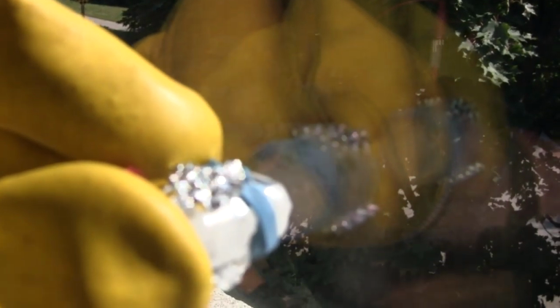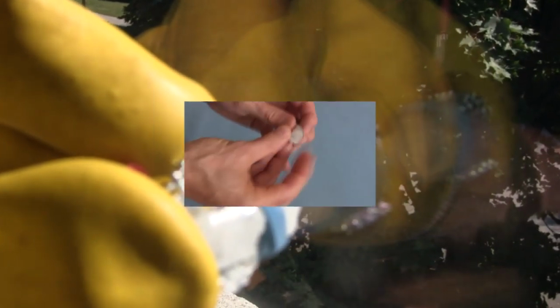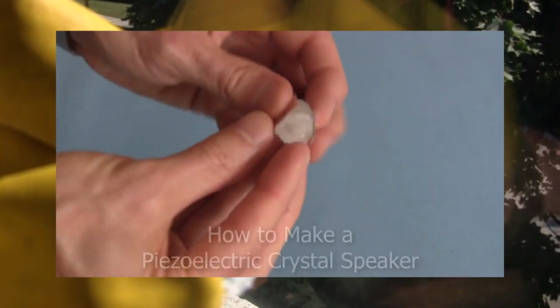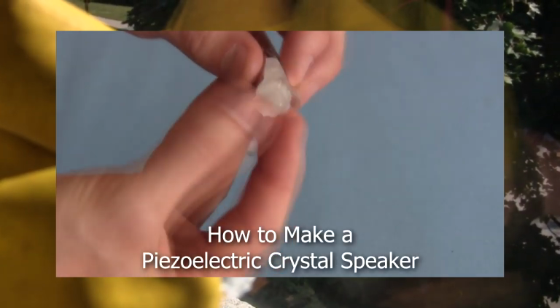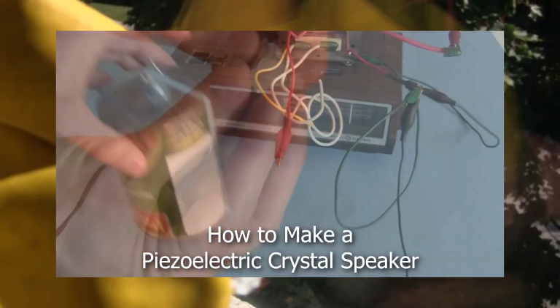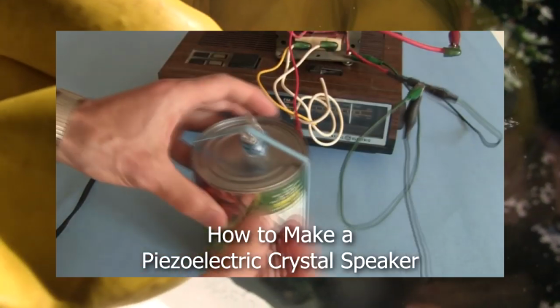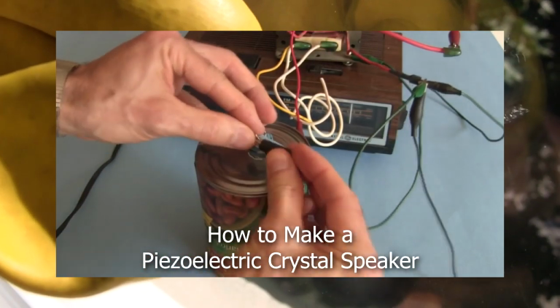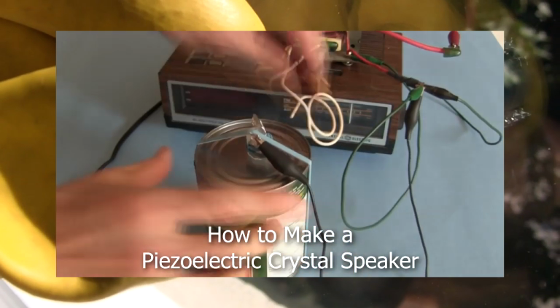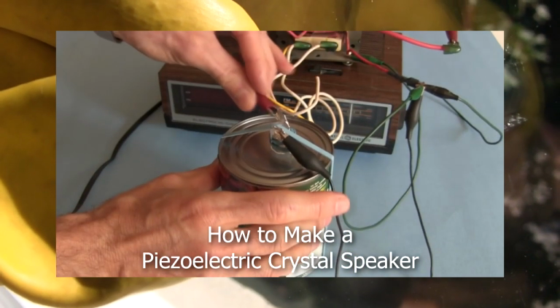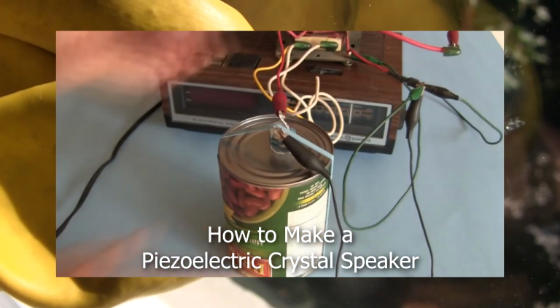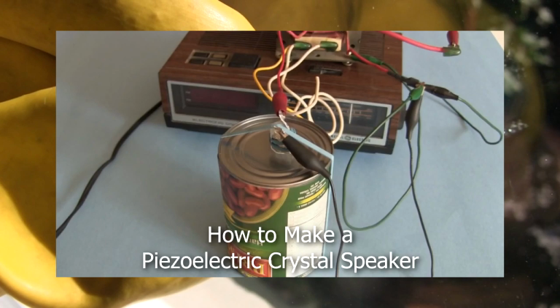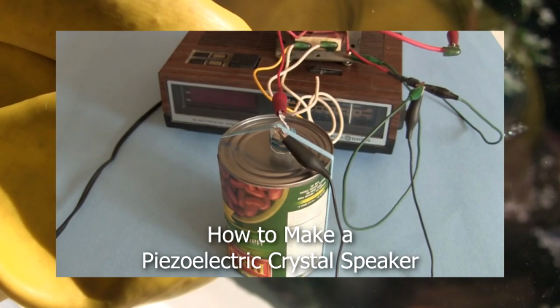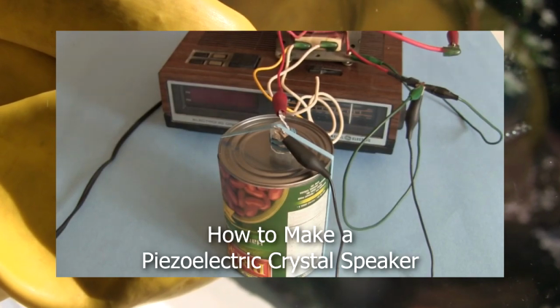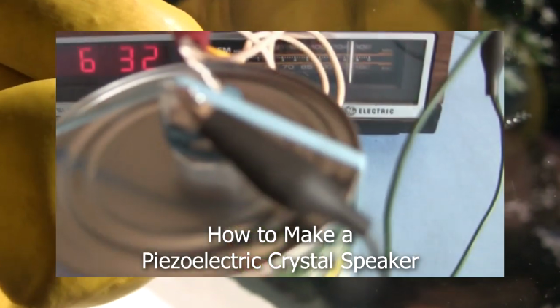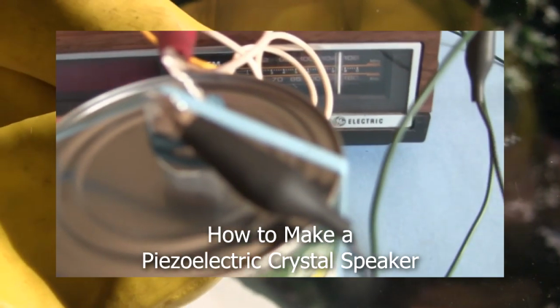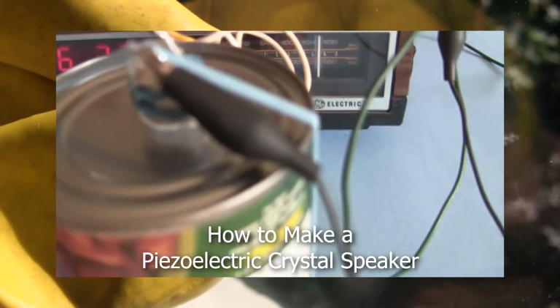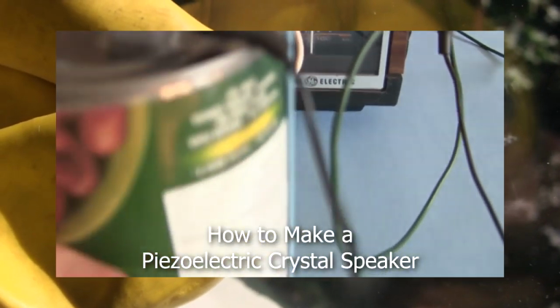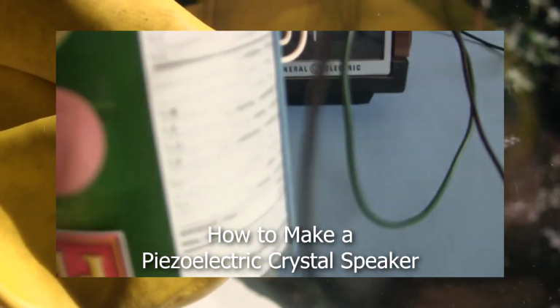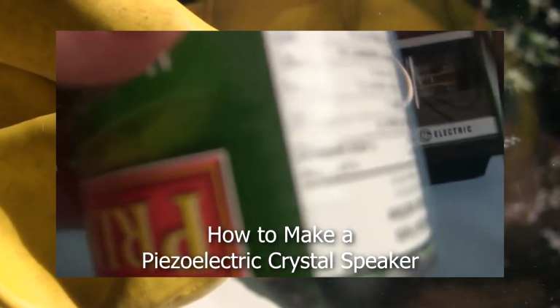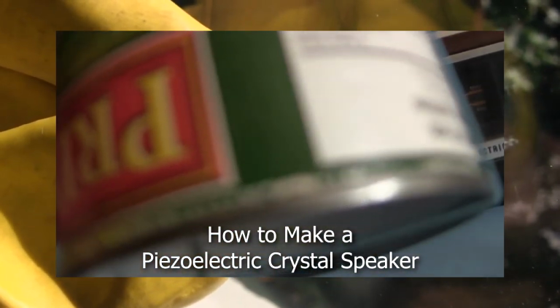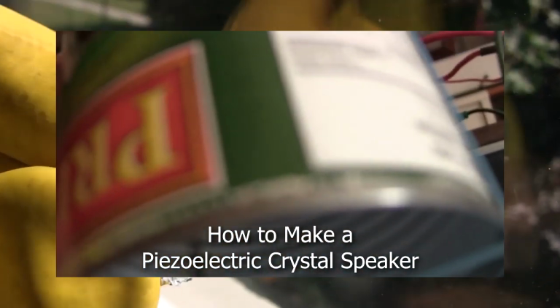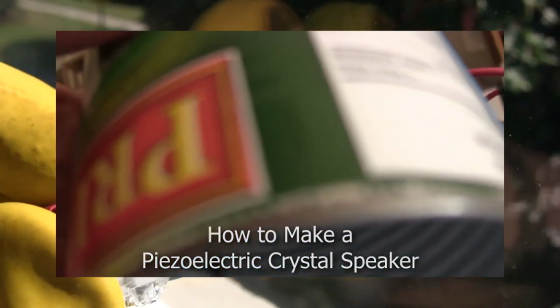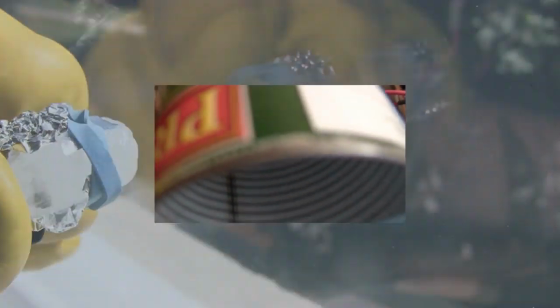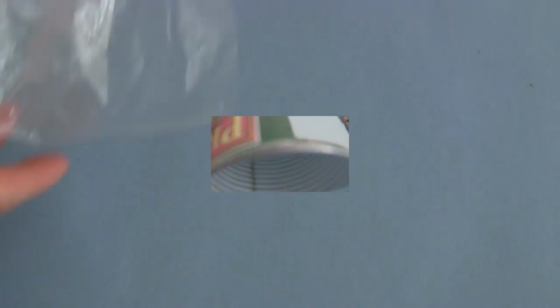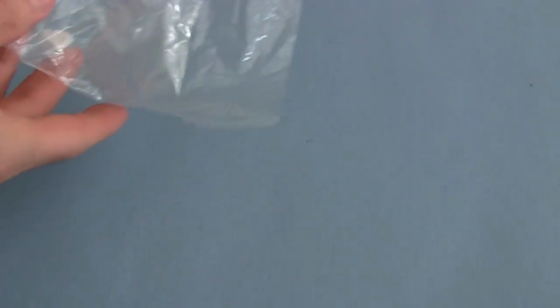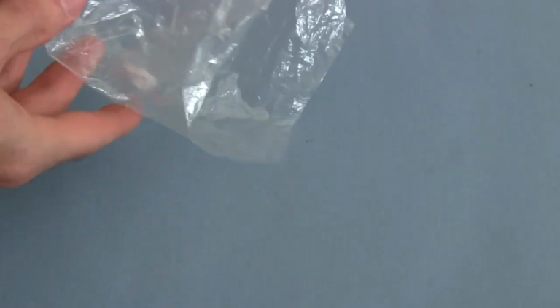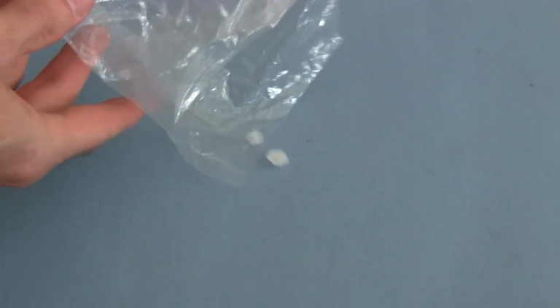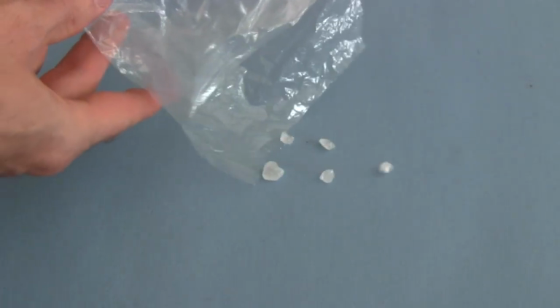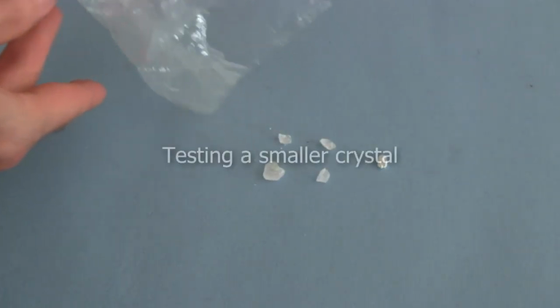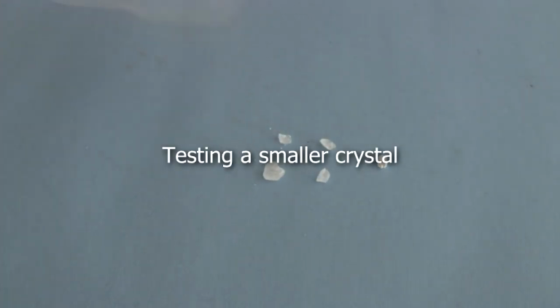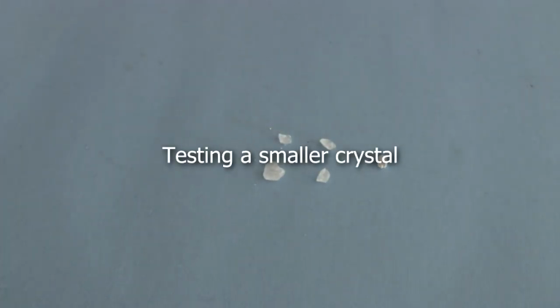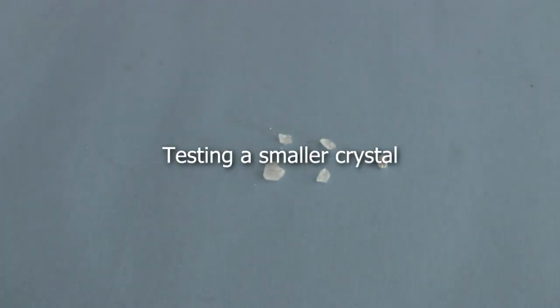In that video I used my huge Rochelle Salt crystal for the speaker. In a comment, Slider2732 referred to my crystal as looking like it was made by De Beers, the diamond company. So I wanted to see if I could get the same results with a smaller, more normal-sized crystal.